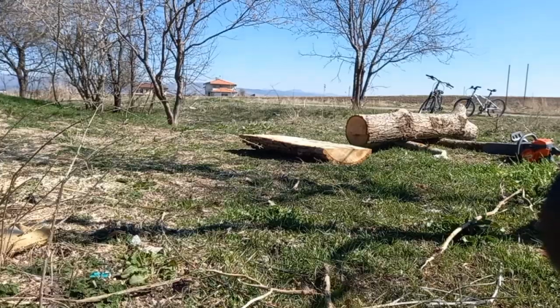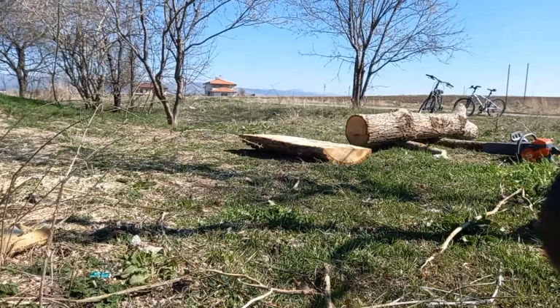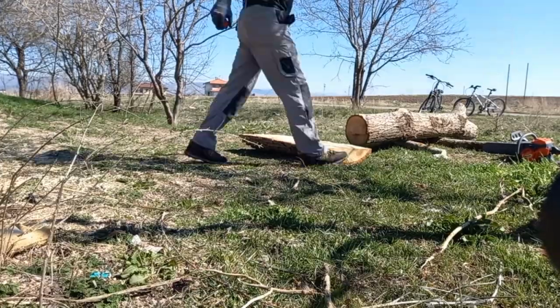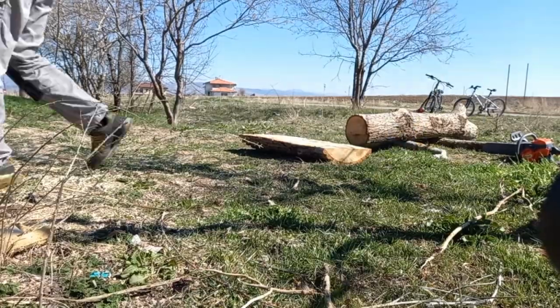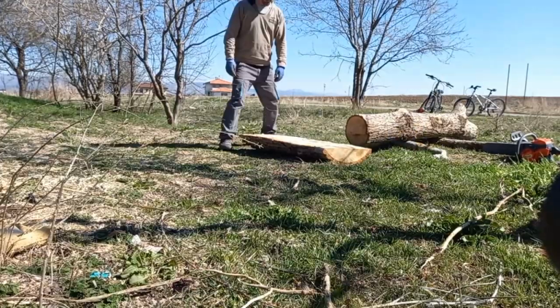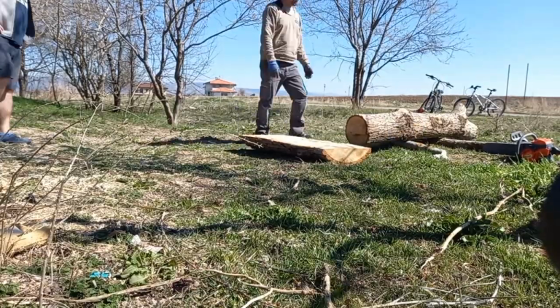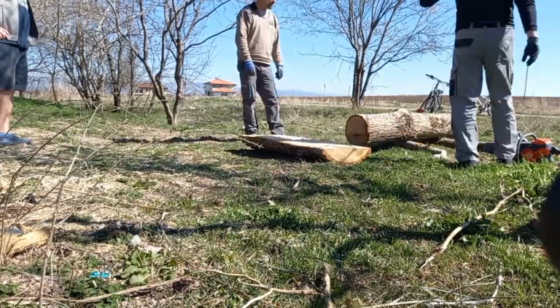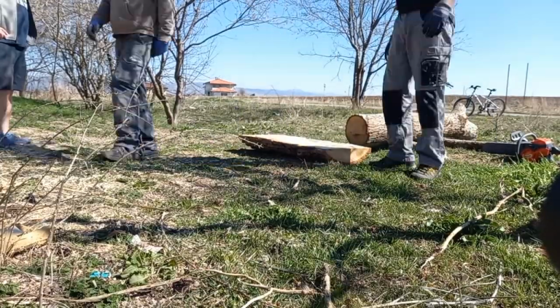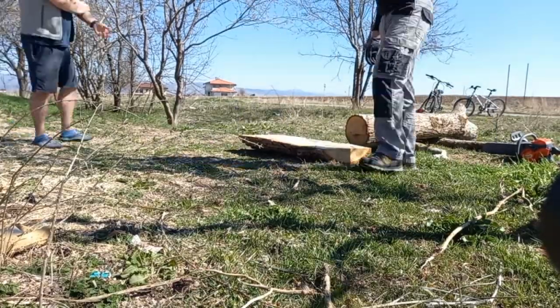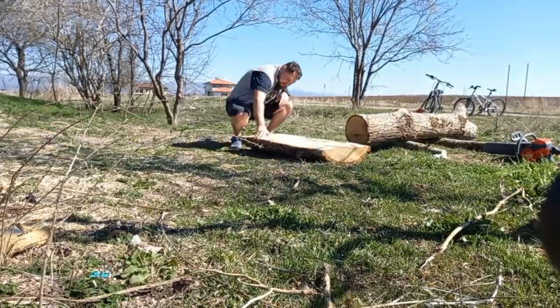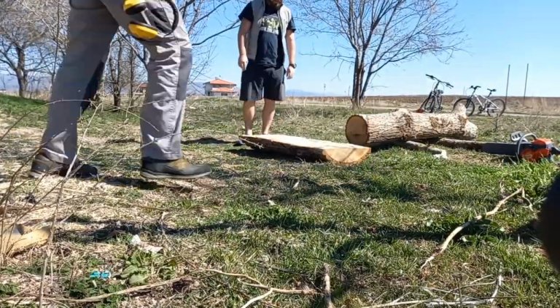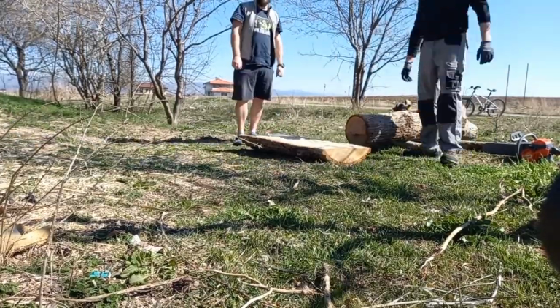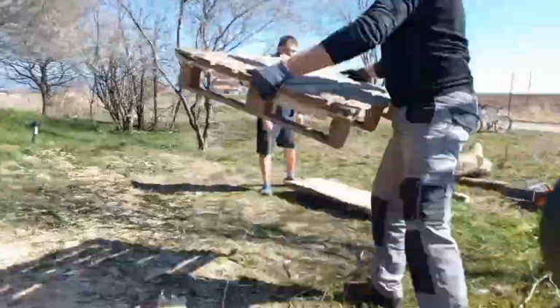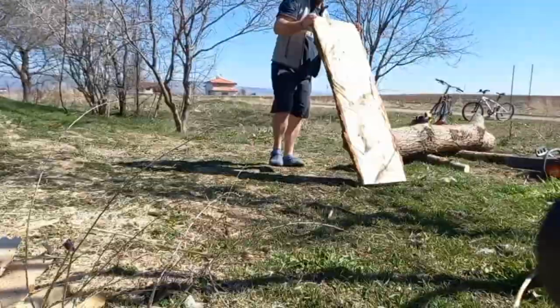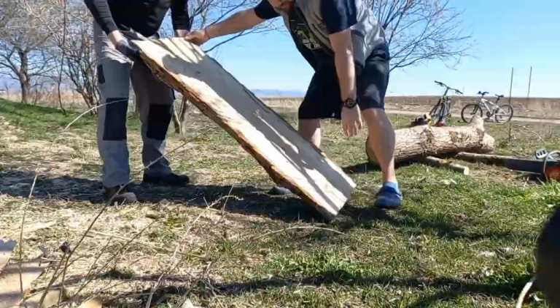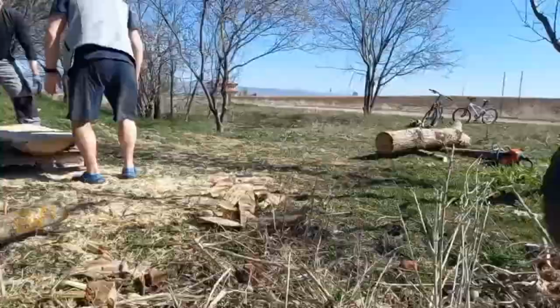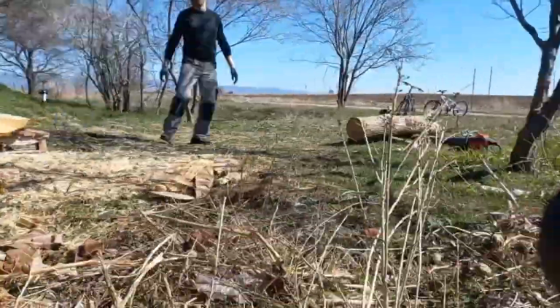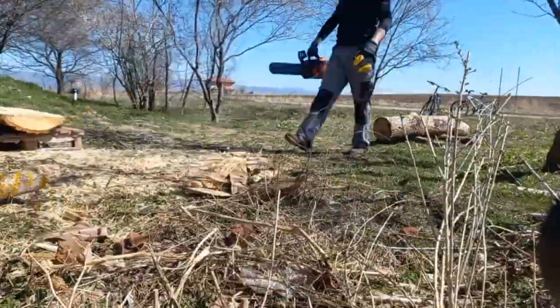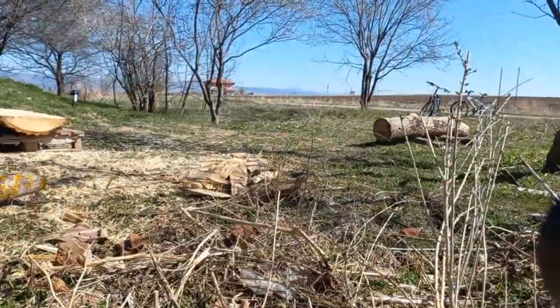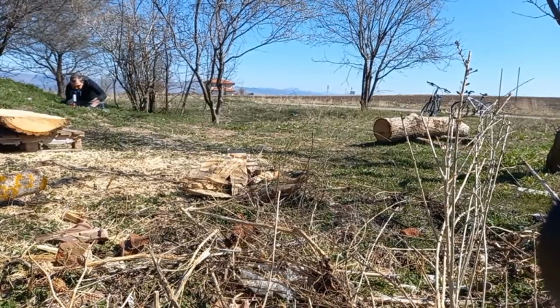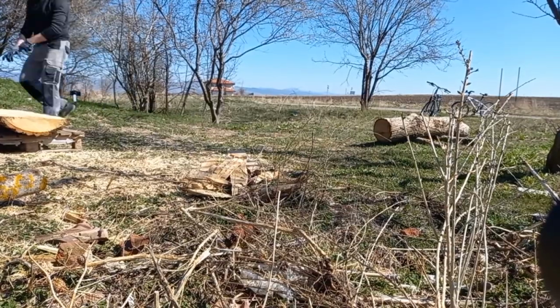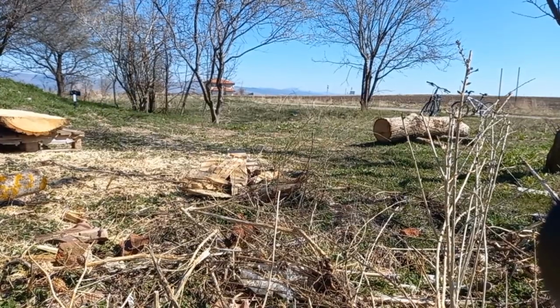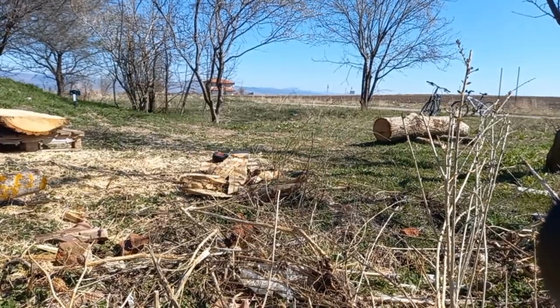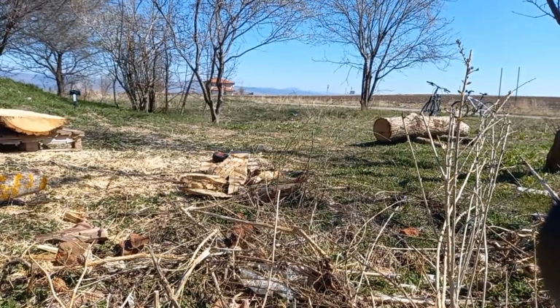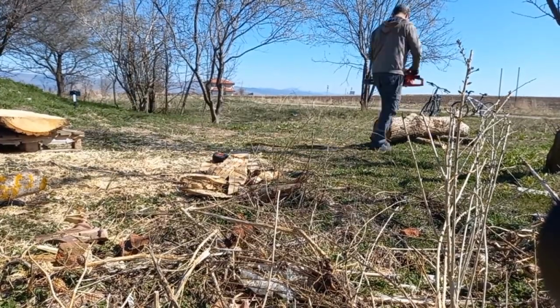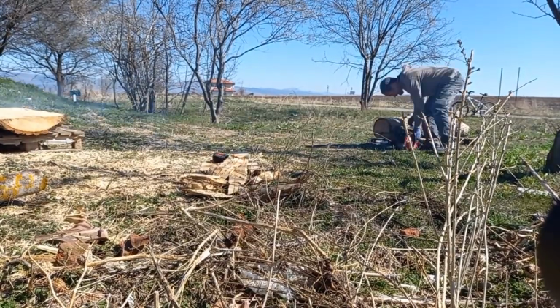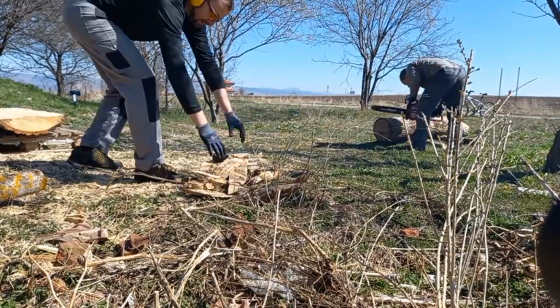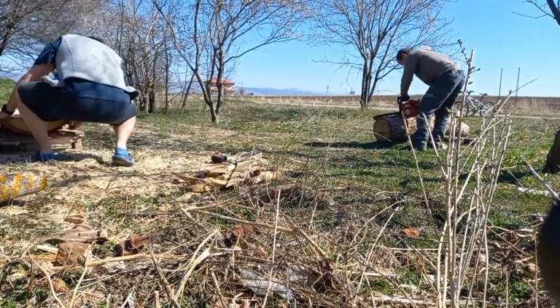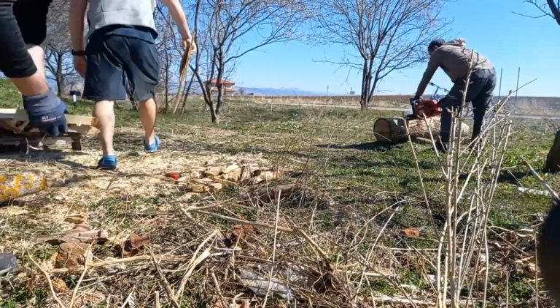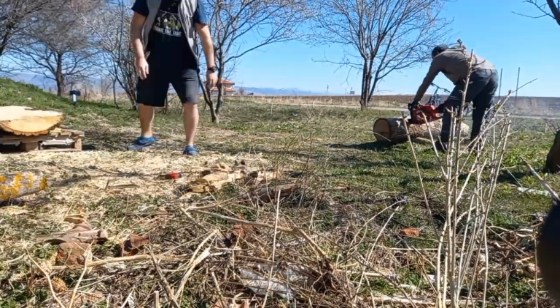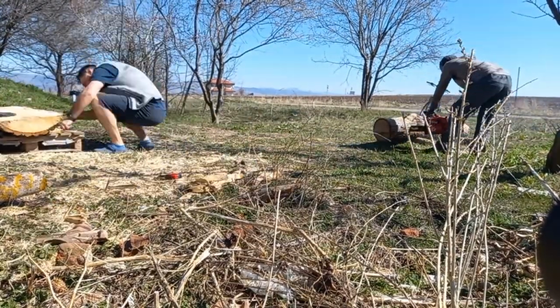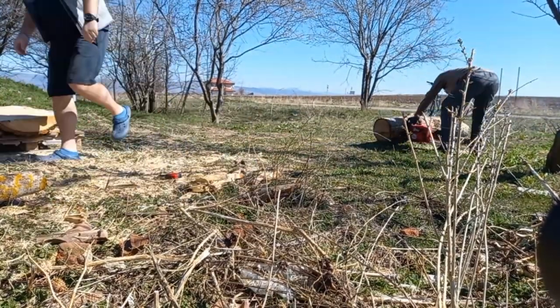Hi there folks, voicing over a bit of a time lapse today of us working some wood into rustic benches. So let's begin with some context.